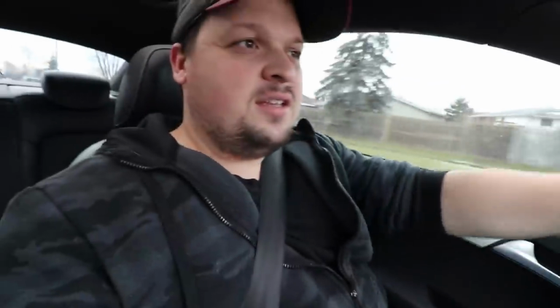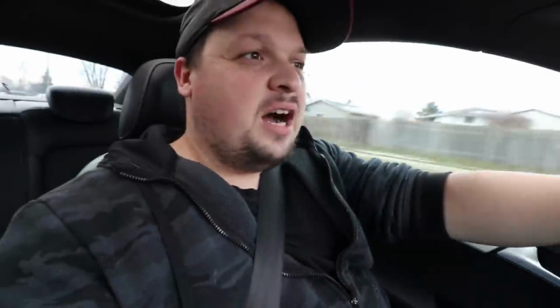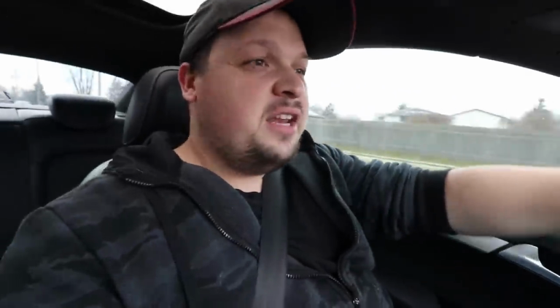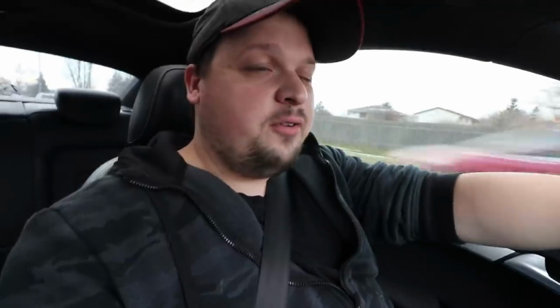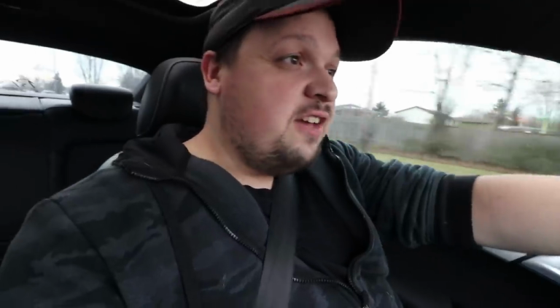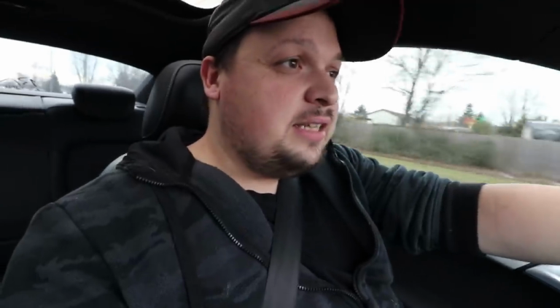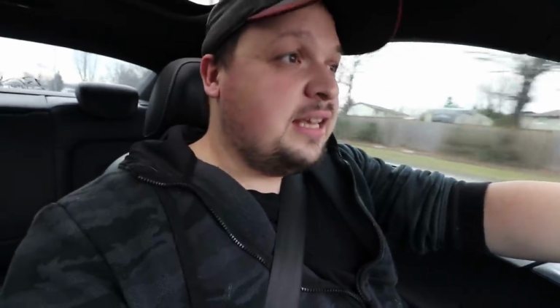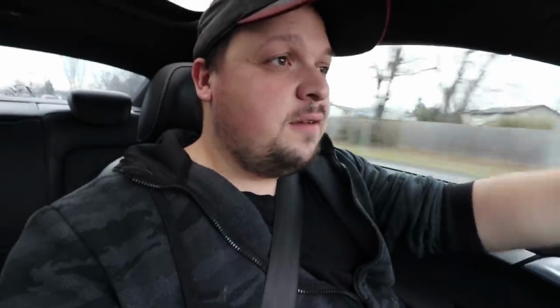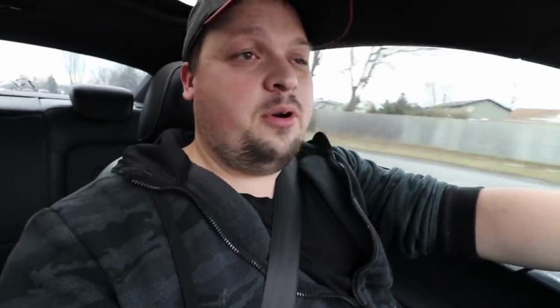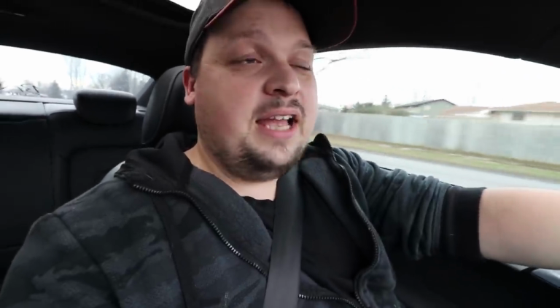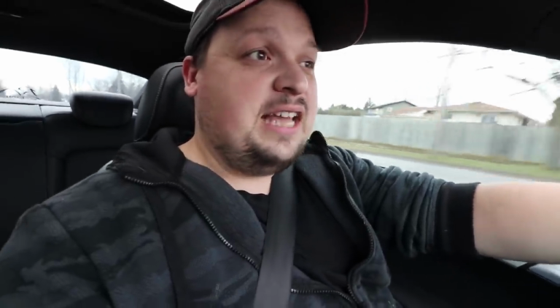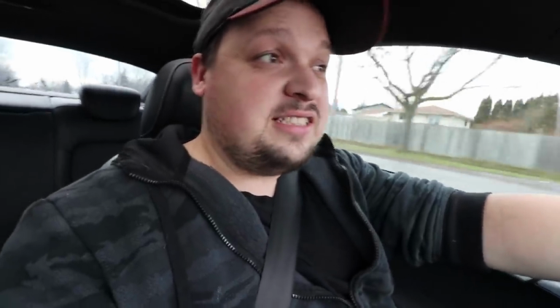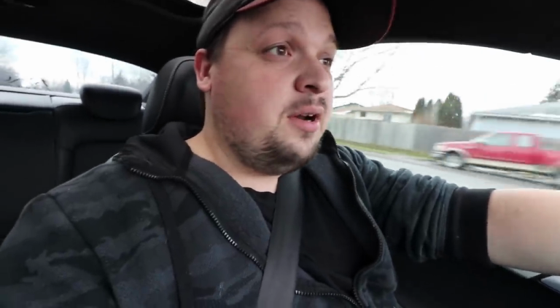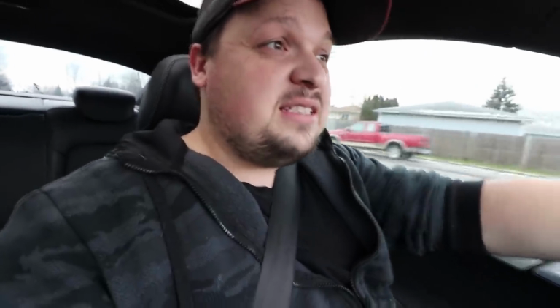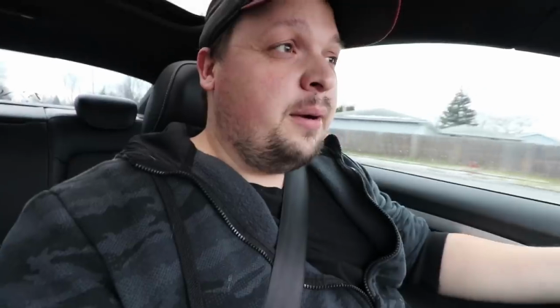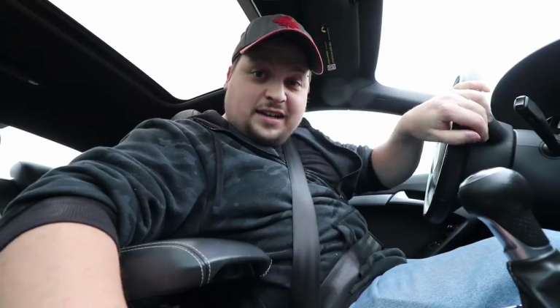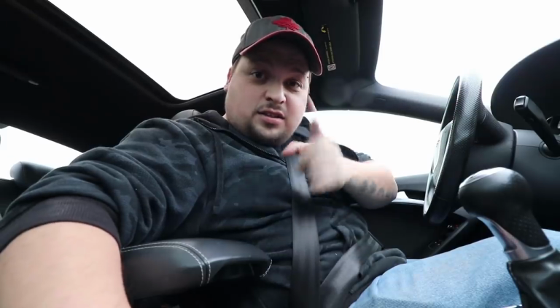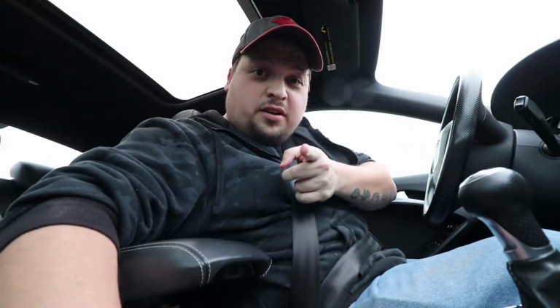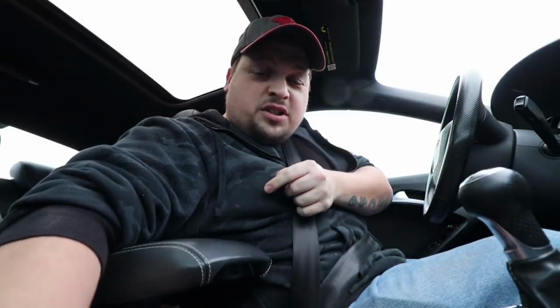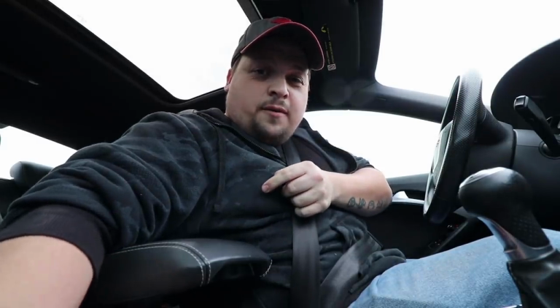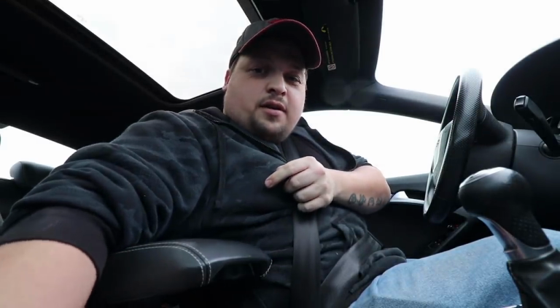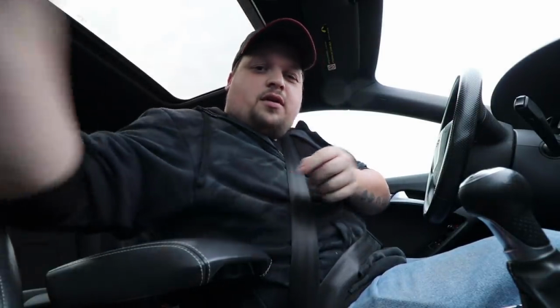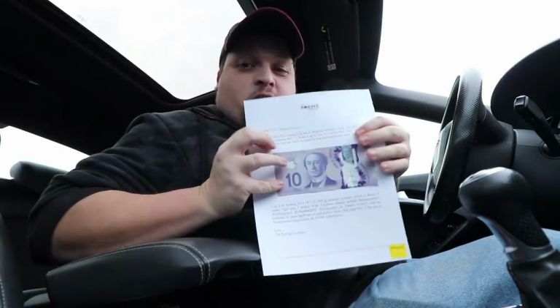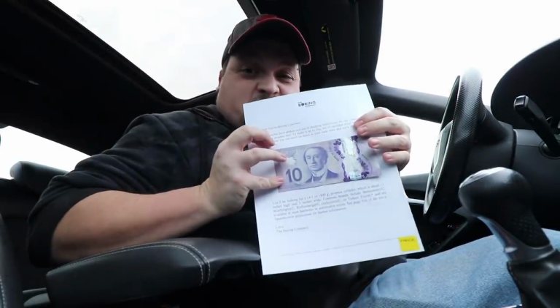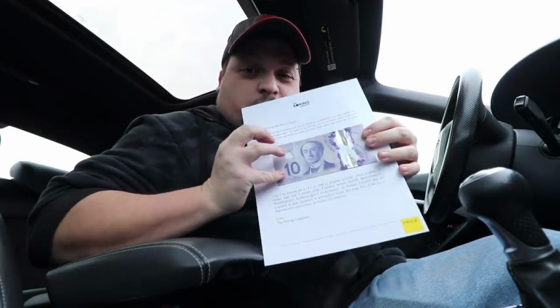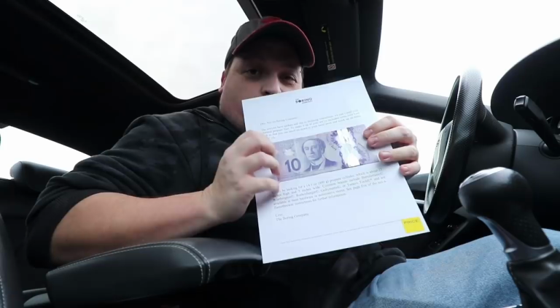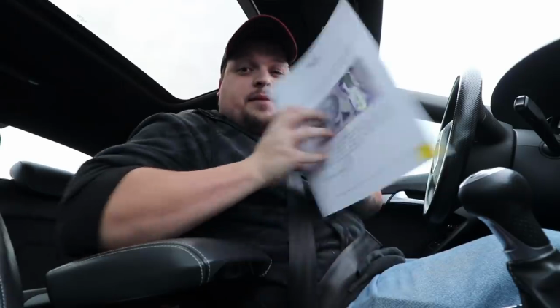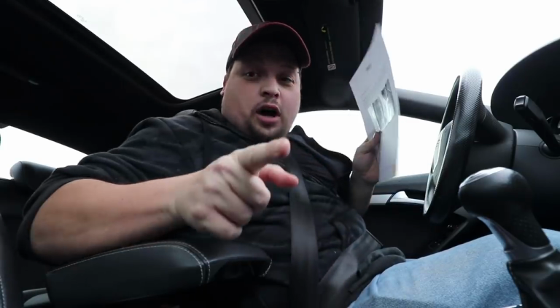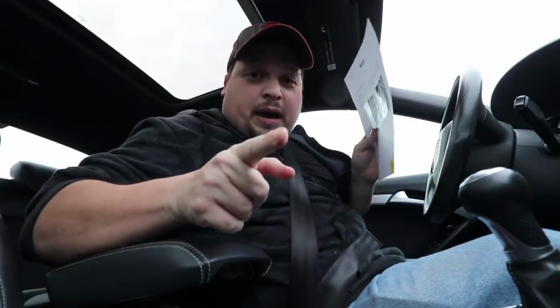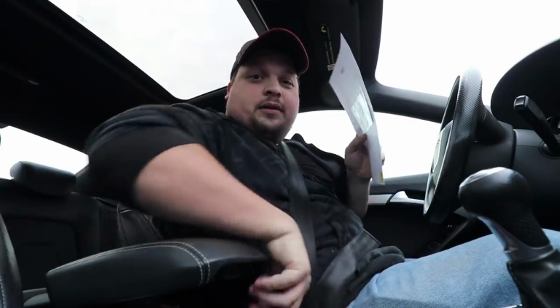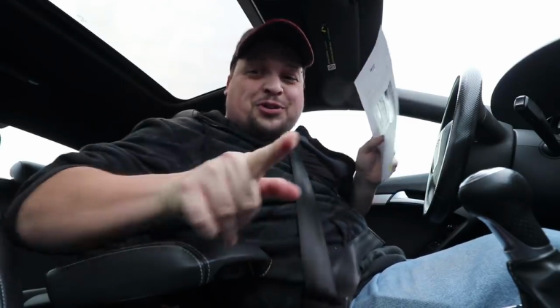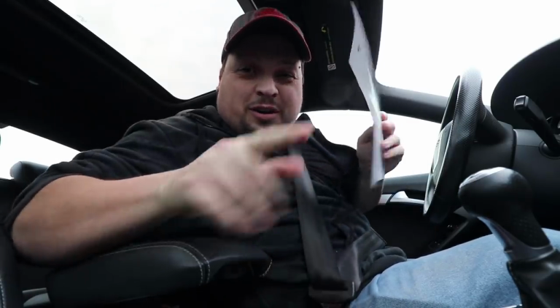This could be awesome. I cannot wait for this. I've waited since February to get this — now it's mid-December. Okay guys, just made it to a hardware store. I'm gonna go exchange this for some propane. I'll be right back. Don't you go anywhere.